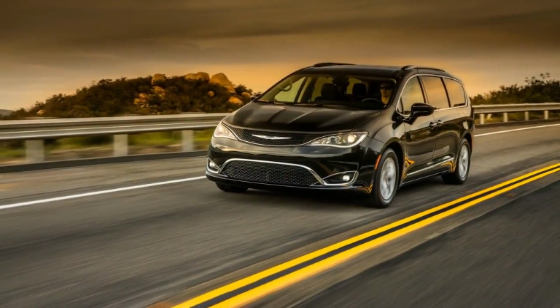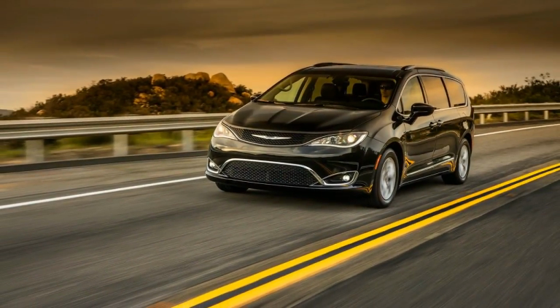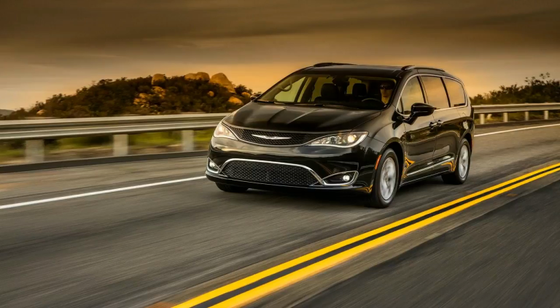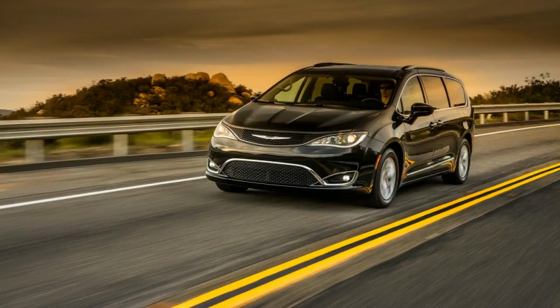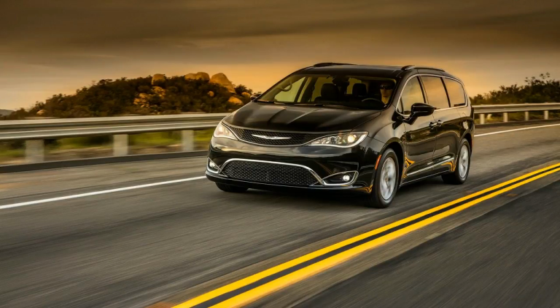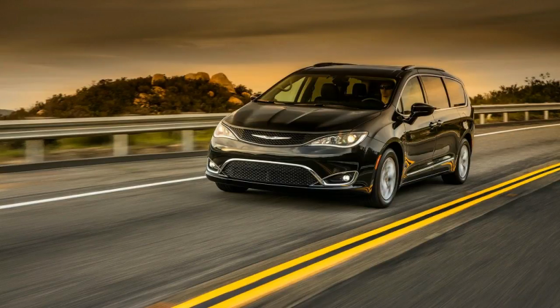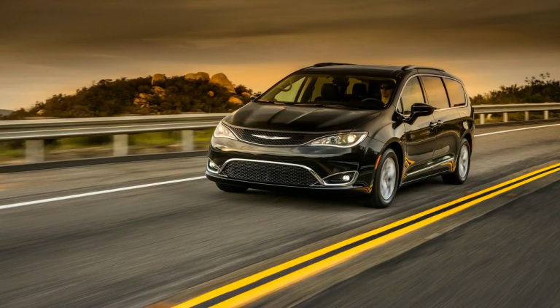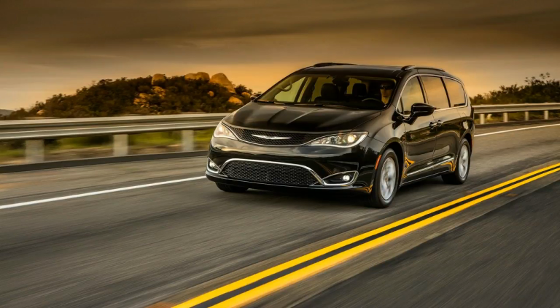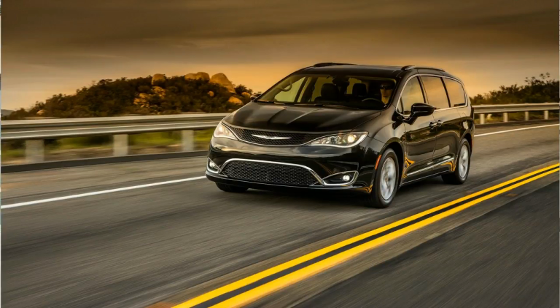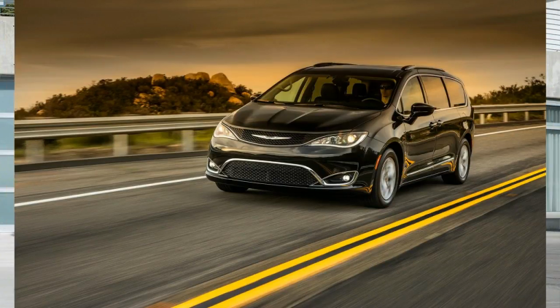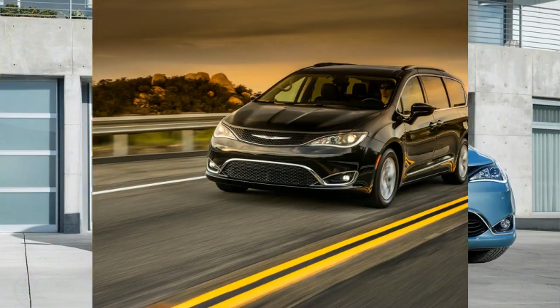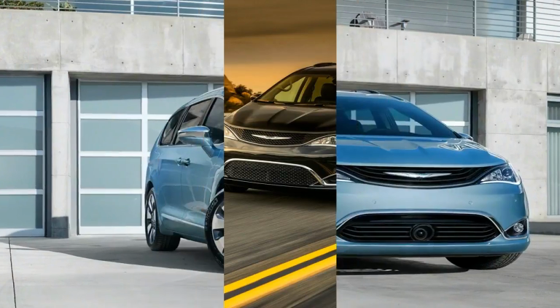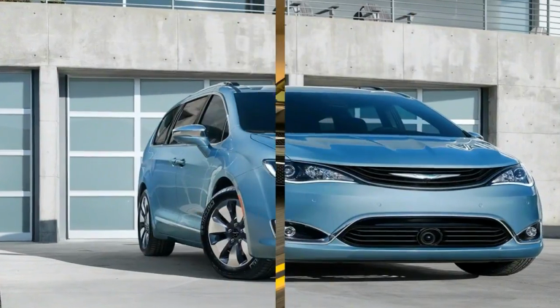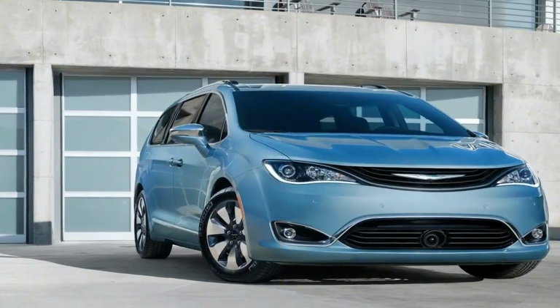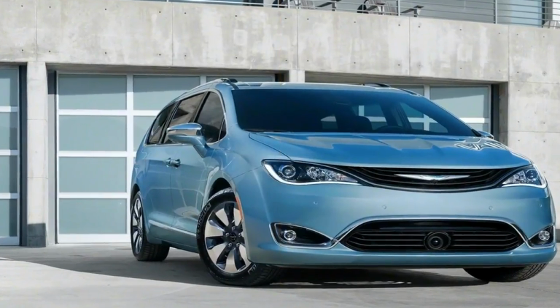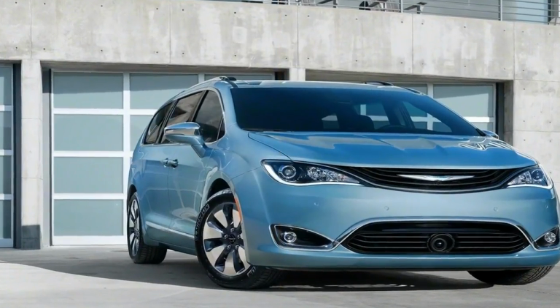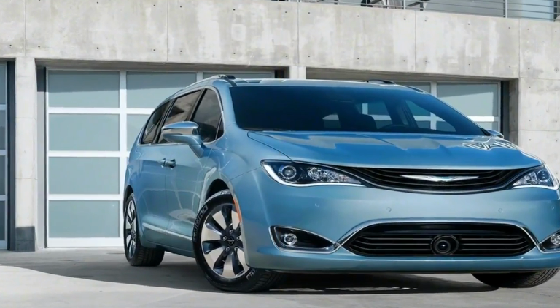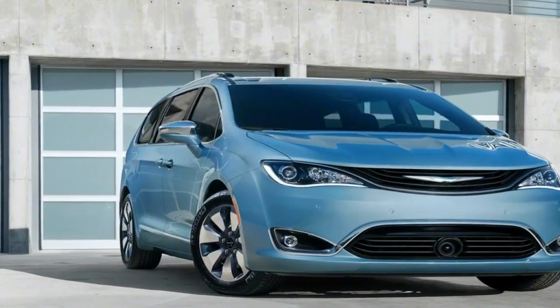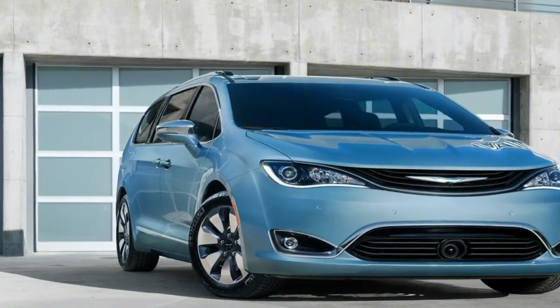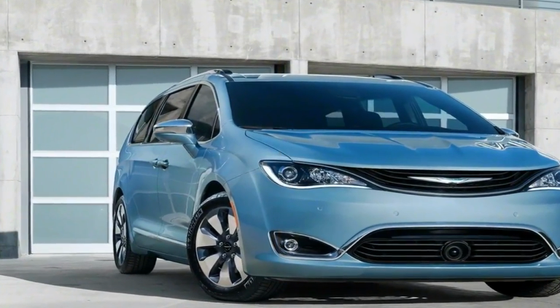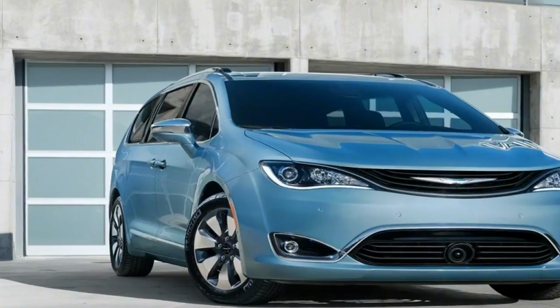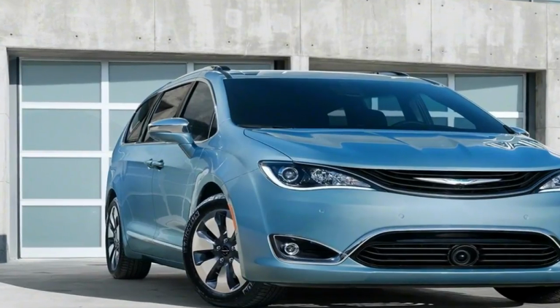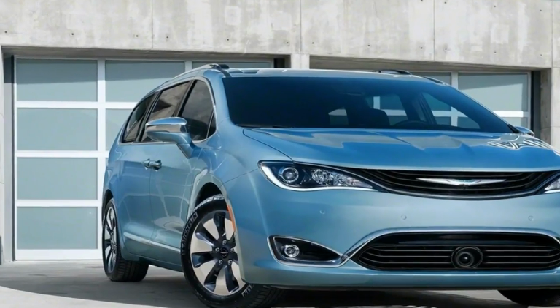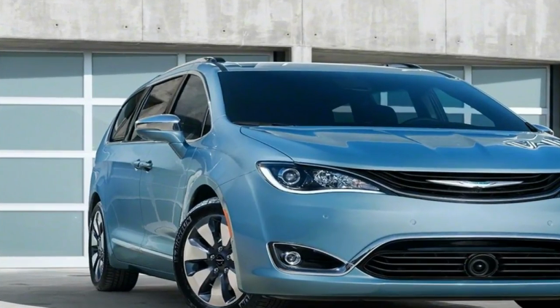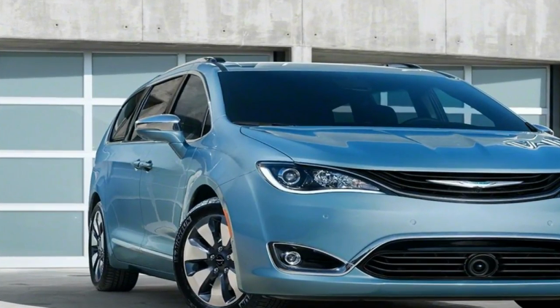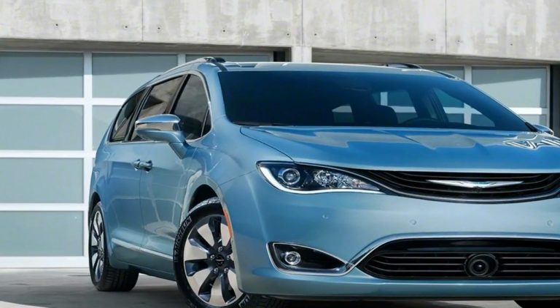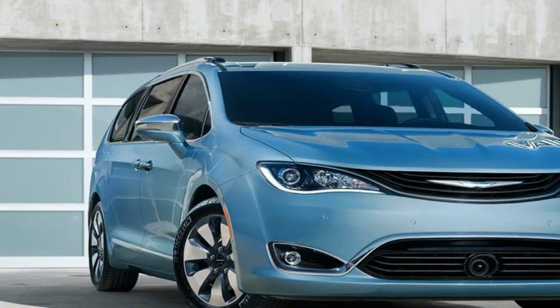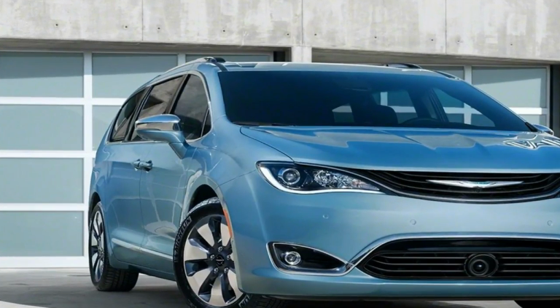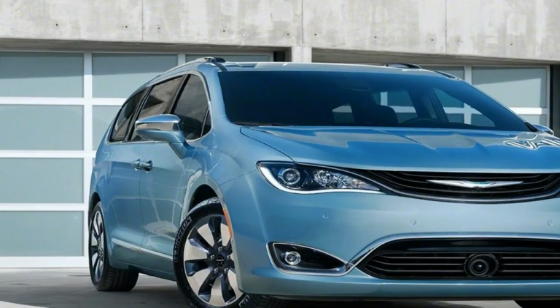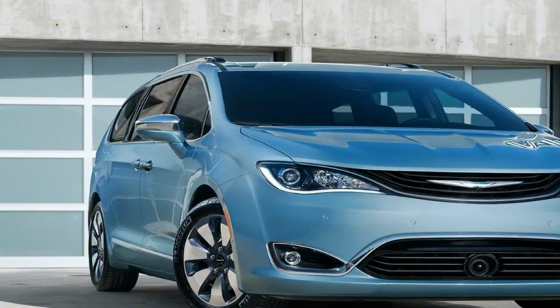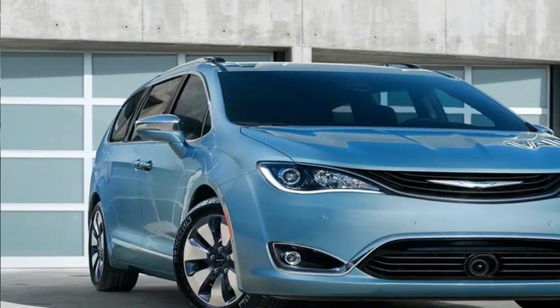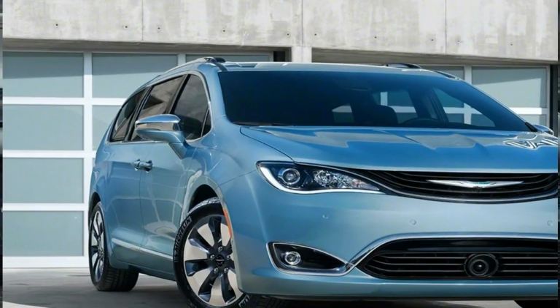We name the Pacifica Finalist for our 2018 Best Minivan for the Money Award because it has one of the best combinations of quality and value in the class.